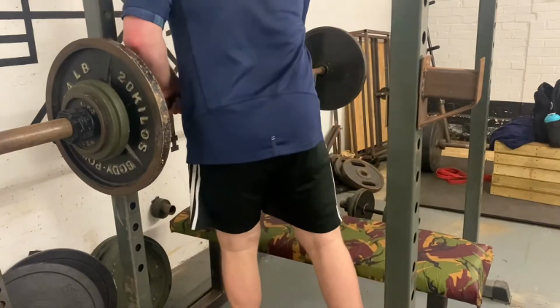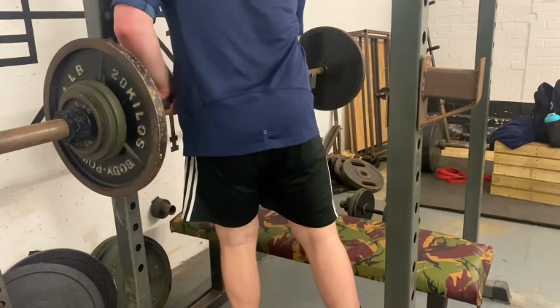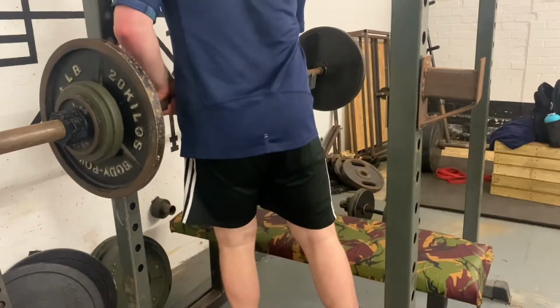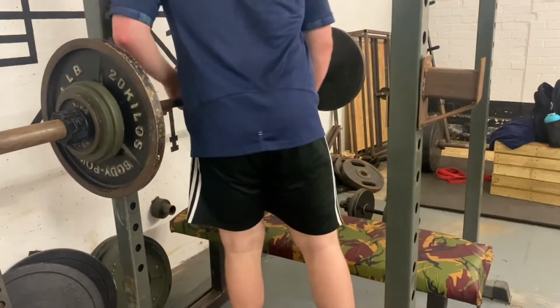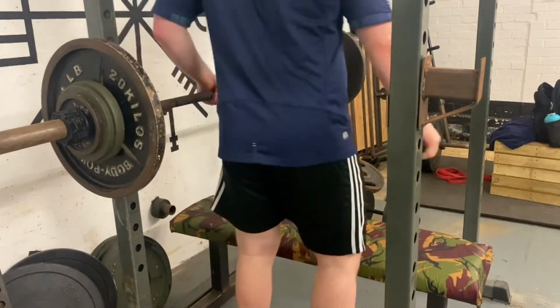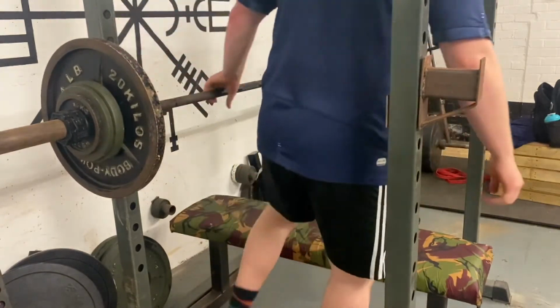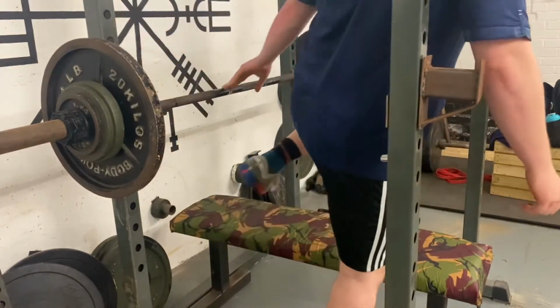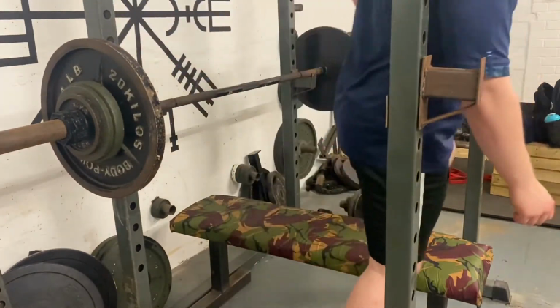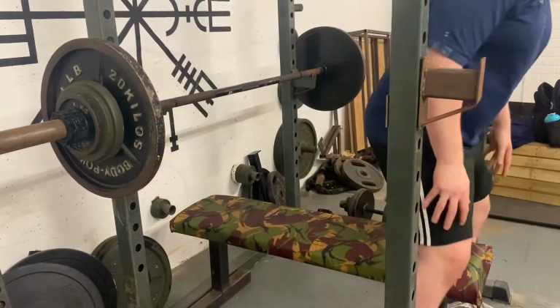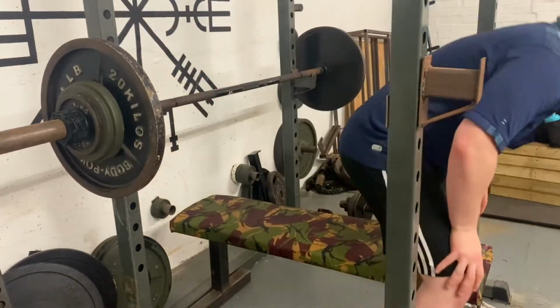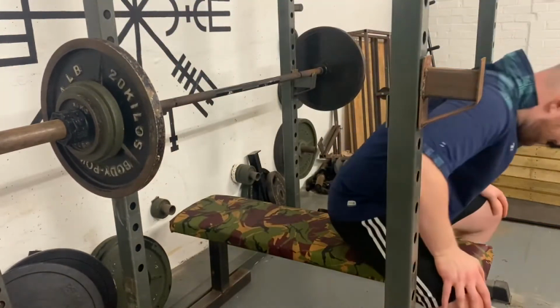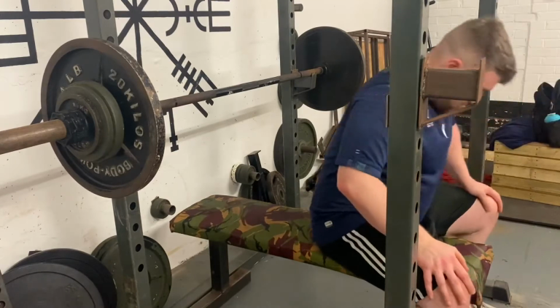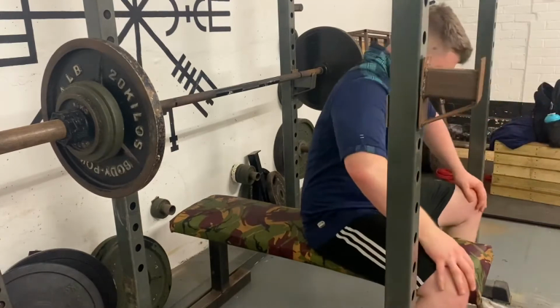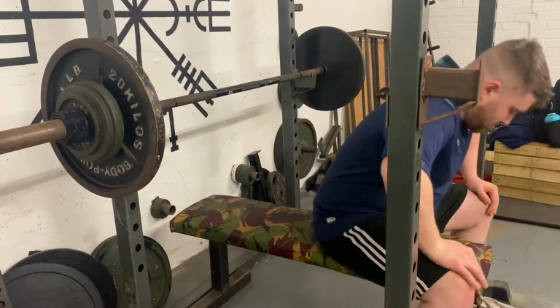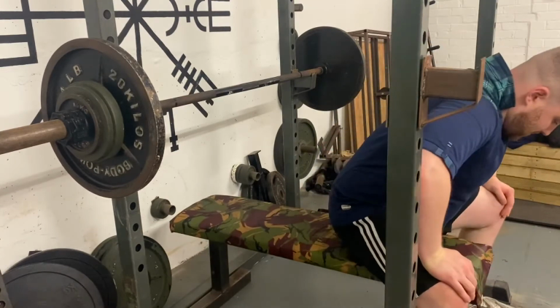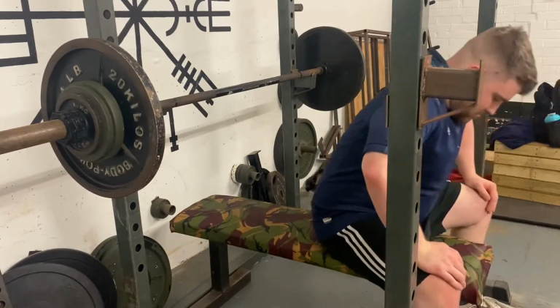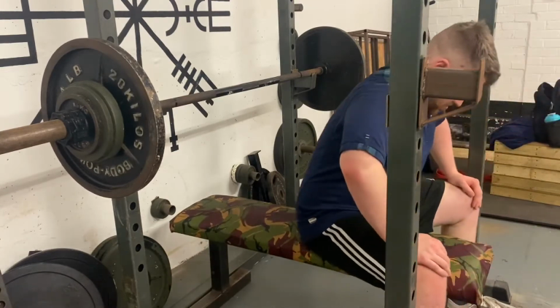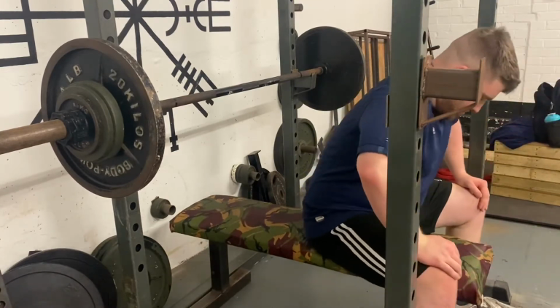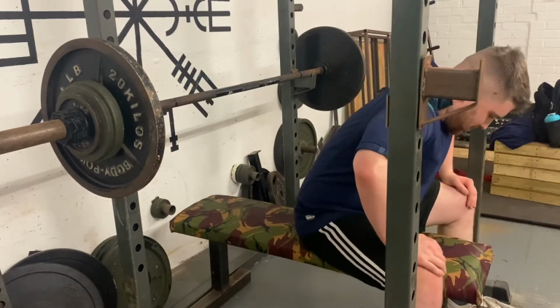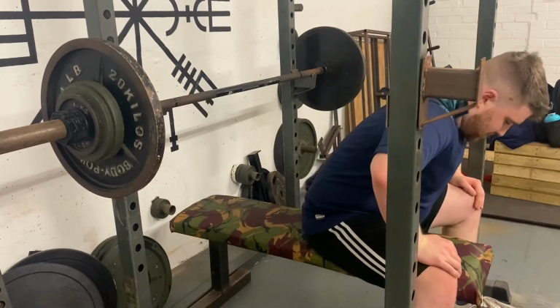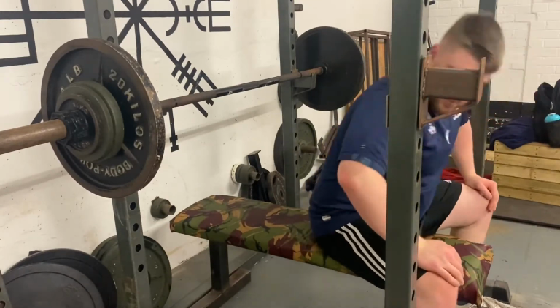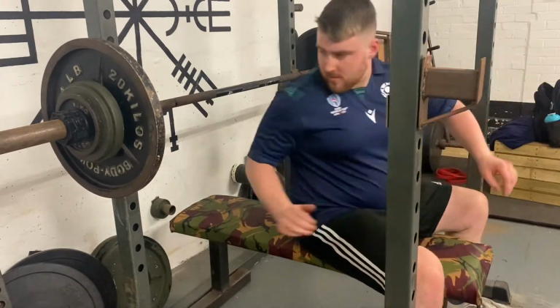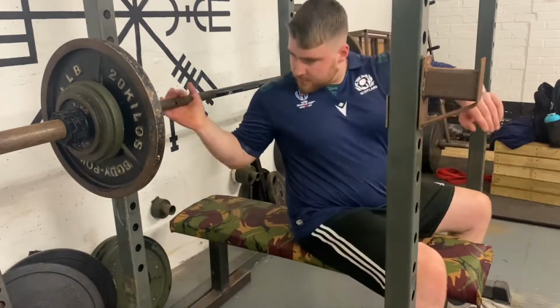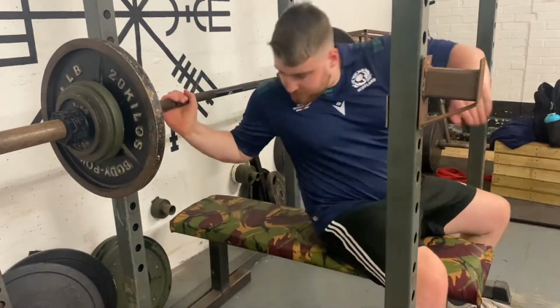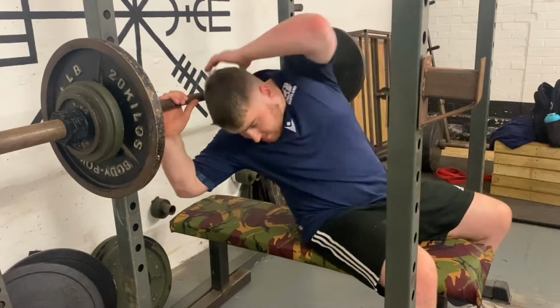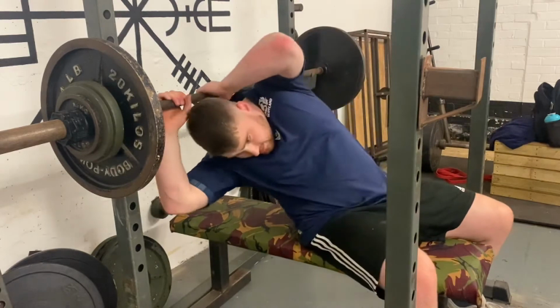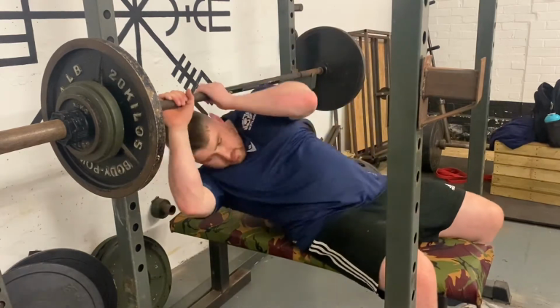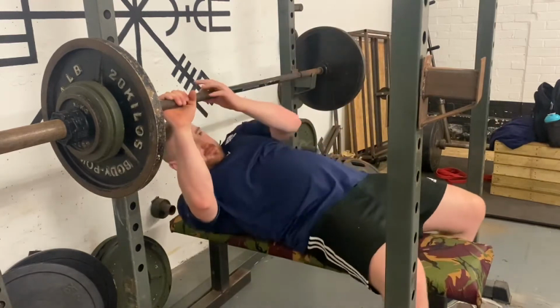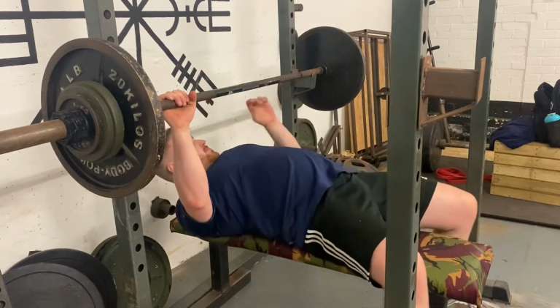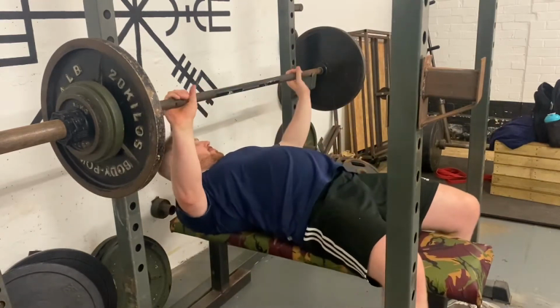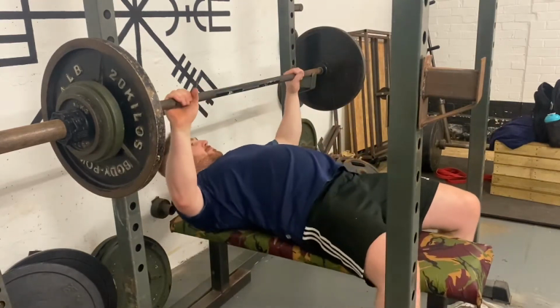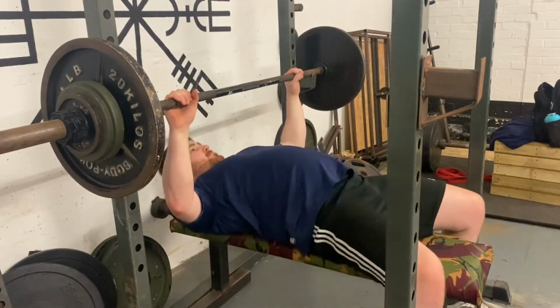The first thing we start off with is your standard bench press at only 77 kilos. We're gonna do eight sets of three reps on this, with a really low eccentric movement and then we're gonna explode the bar off the chest.